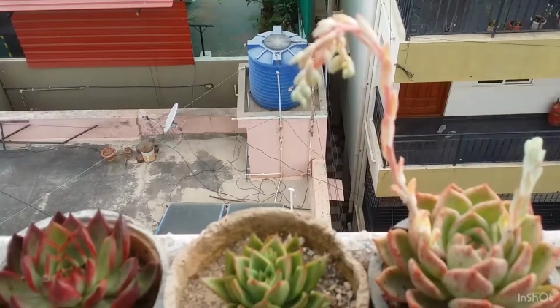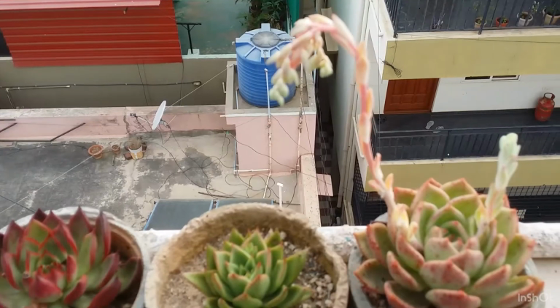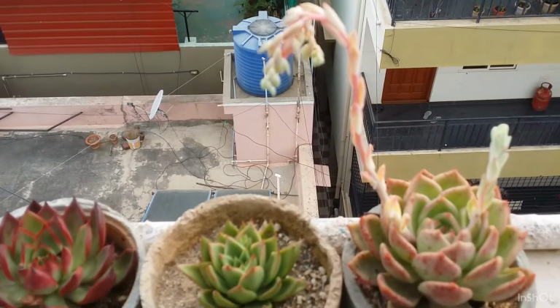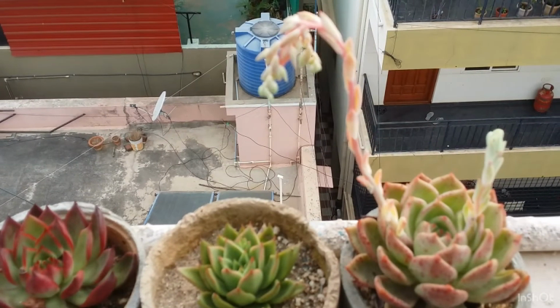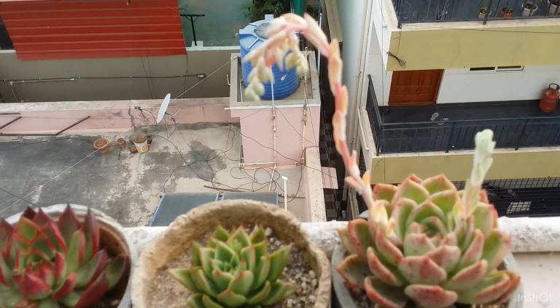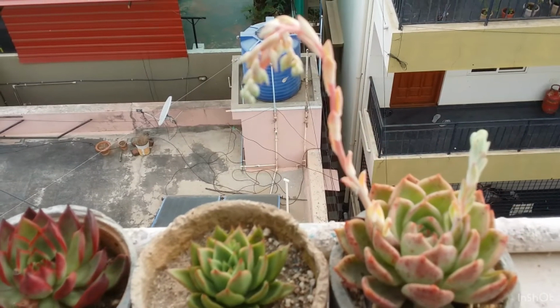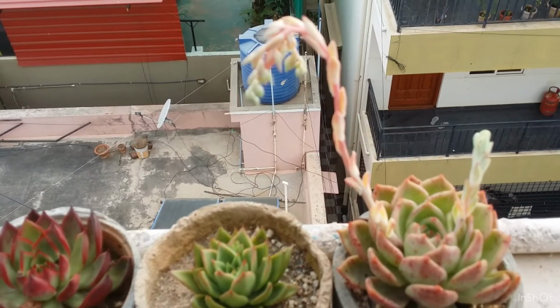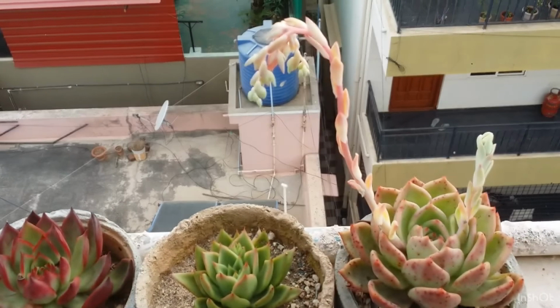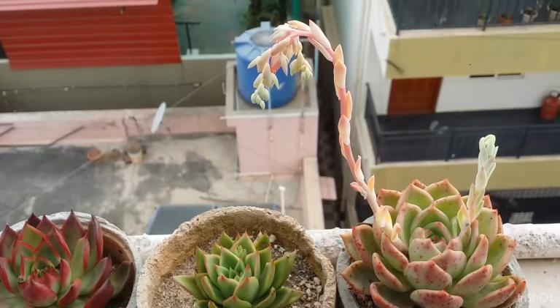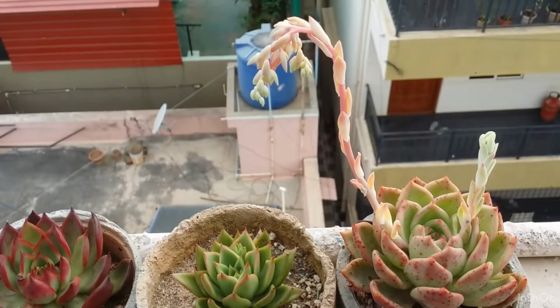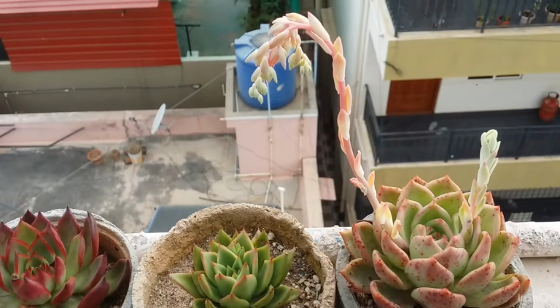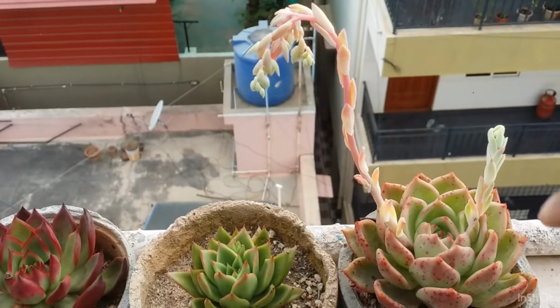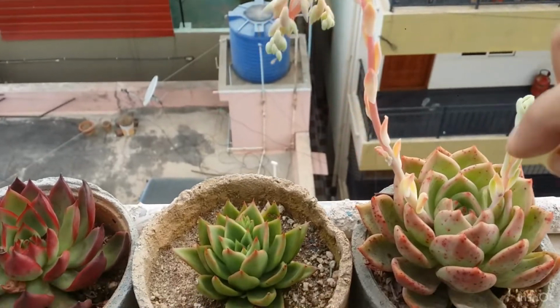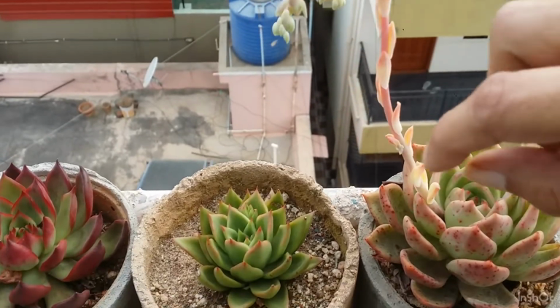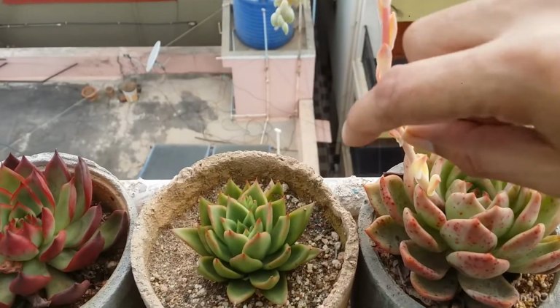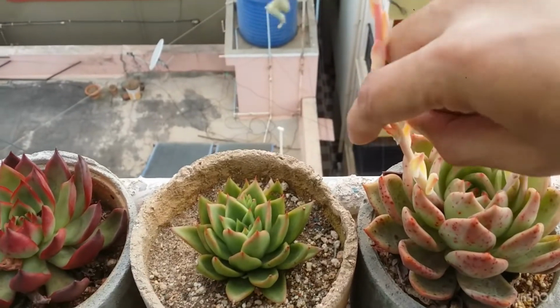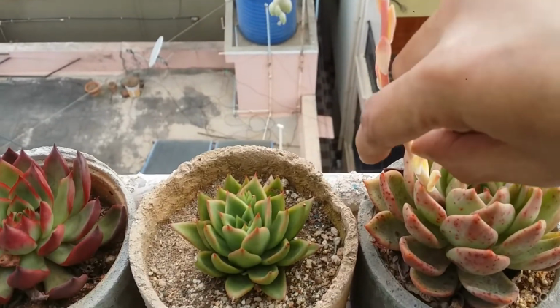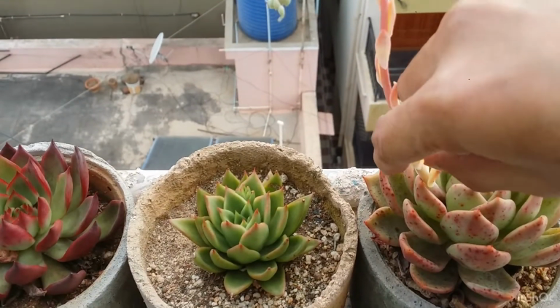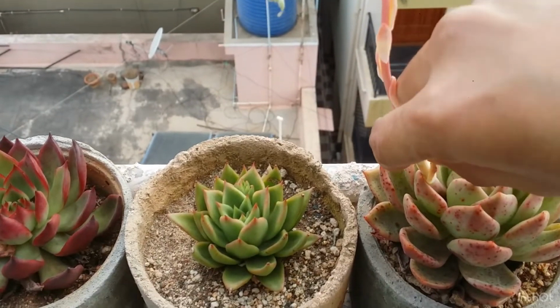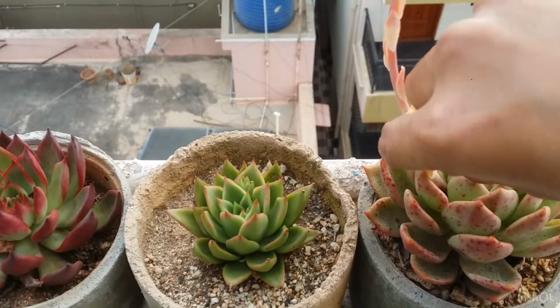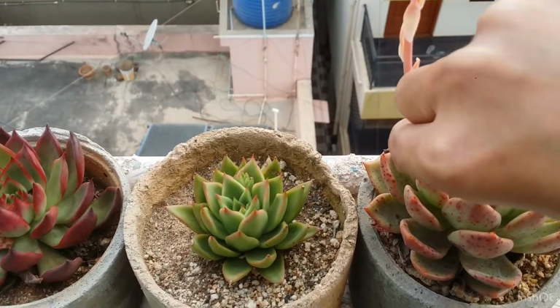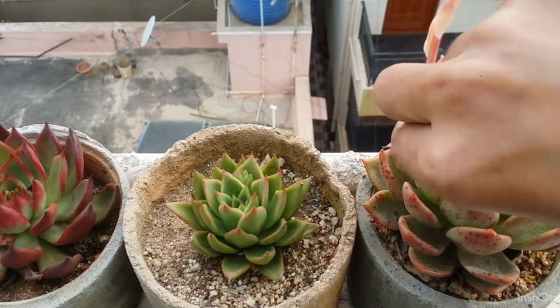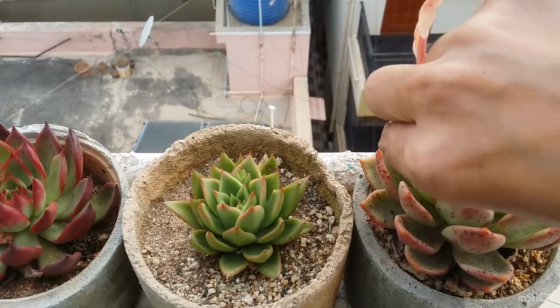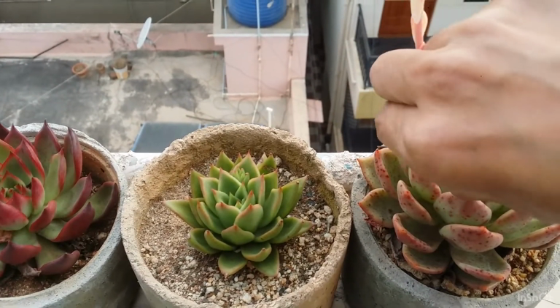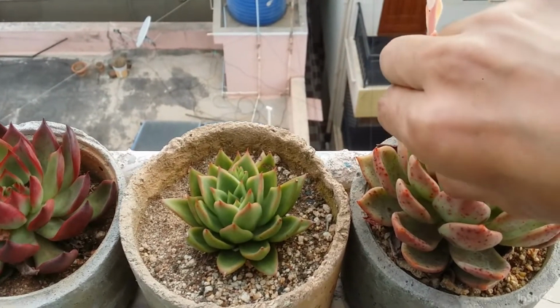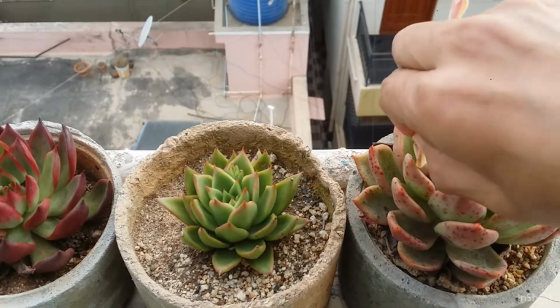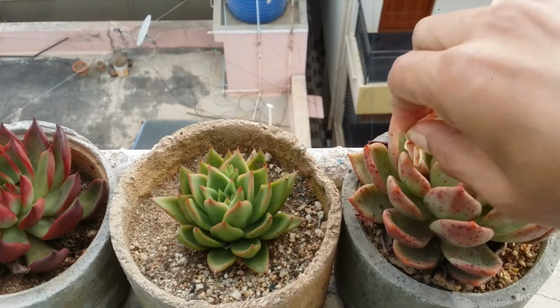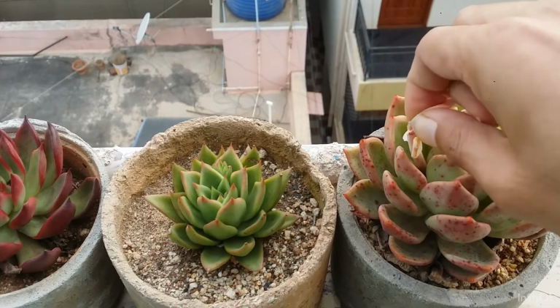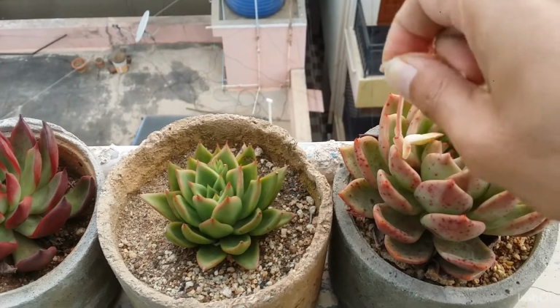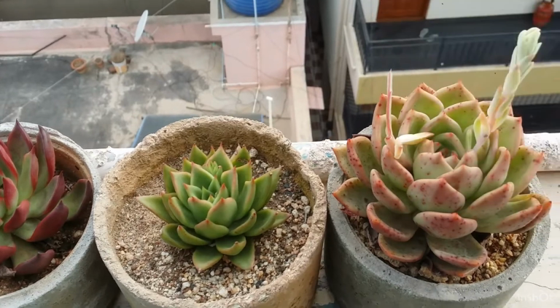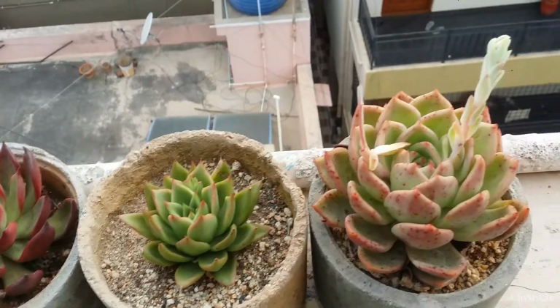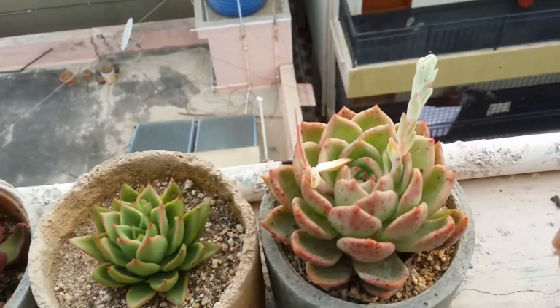Hi guys, welcome to my channel Lush Gardener. So today I decided that I will get rid of all the flower stalks or the bloom stalks from my aguaites and champagnes.